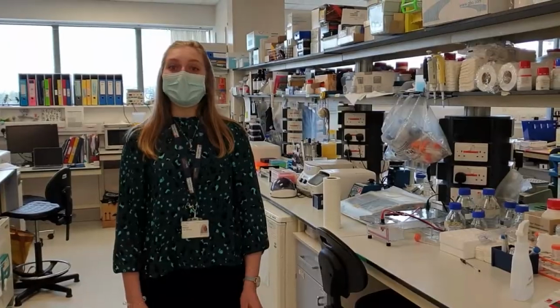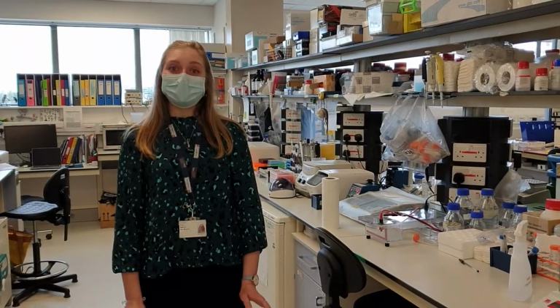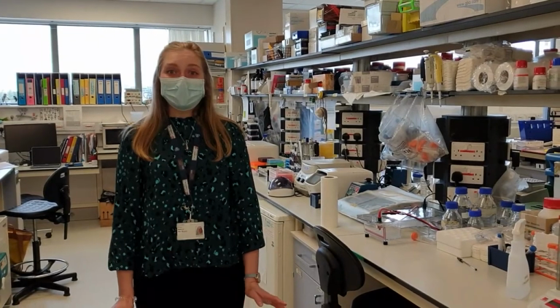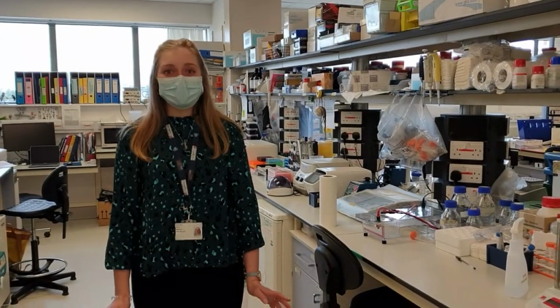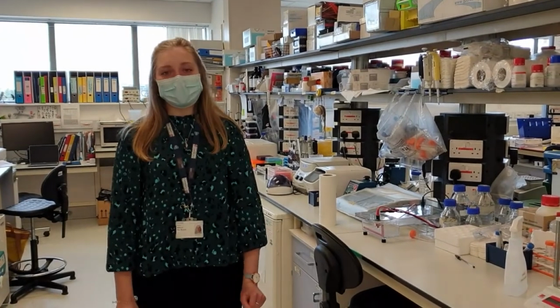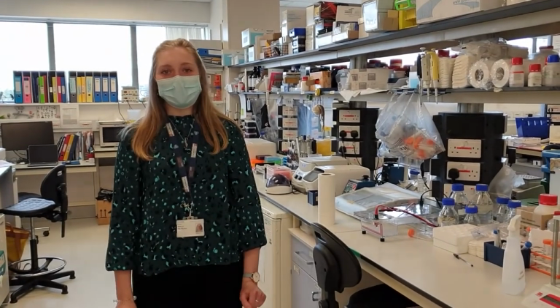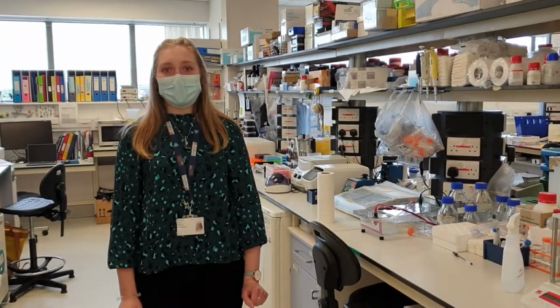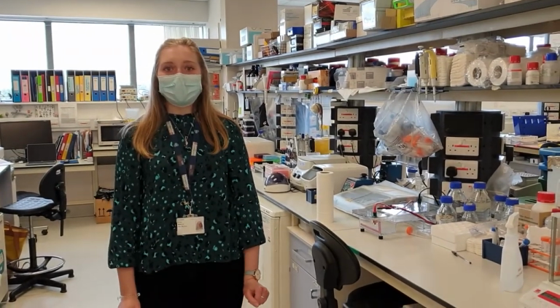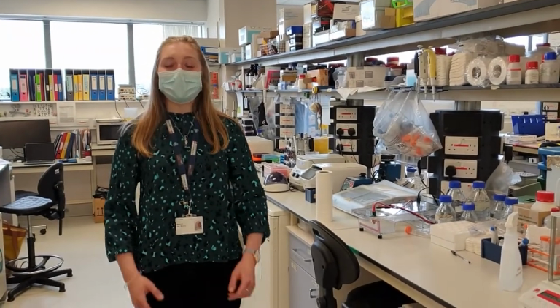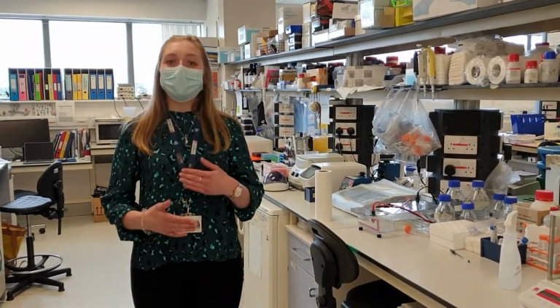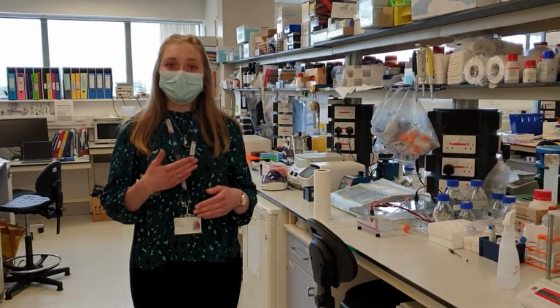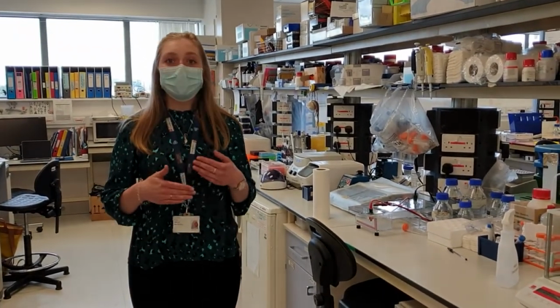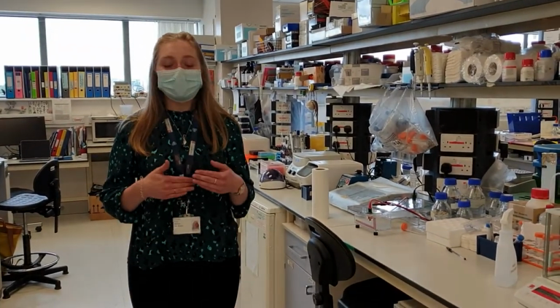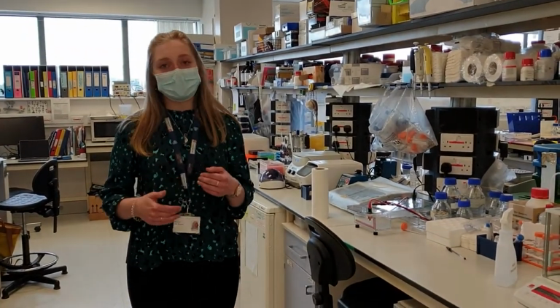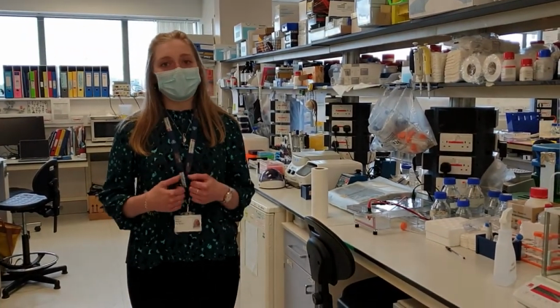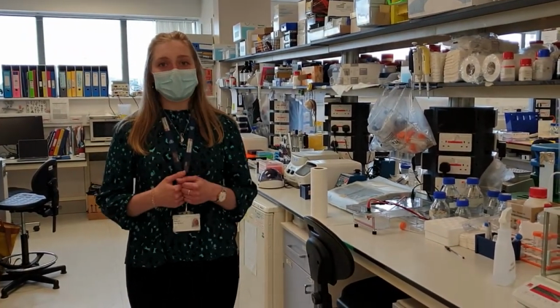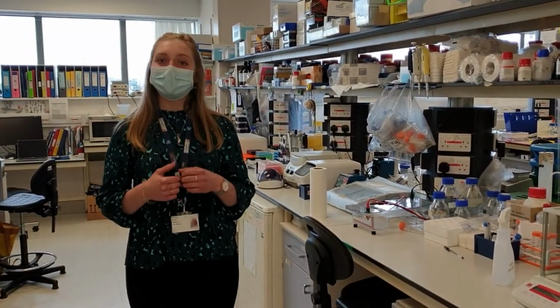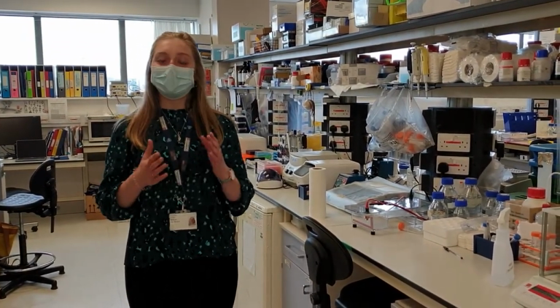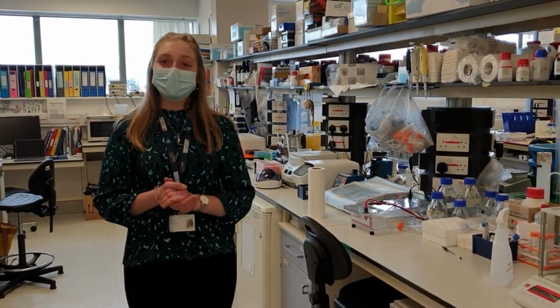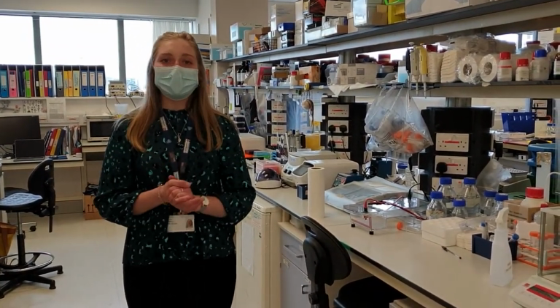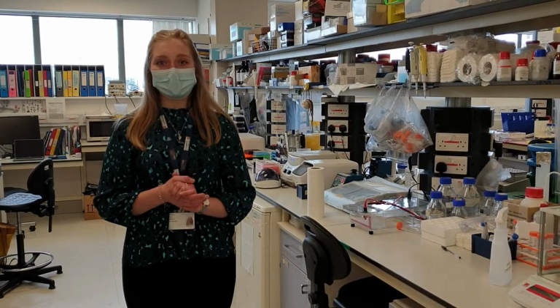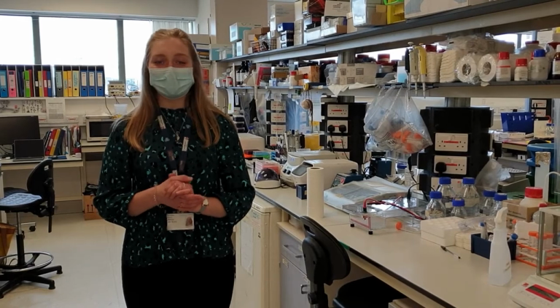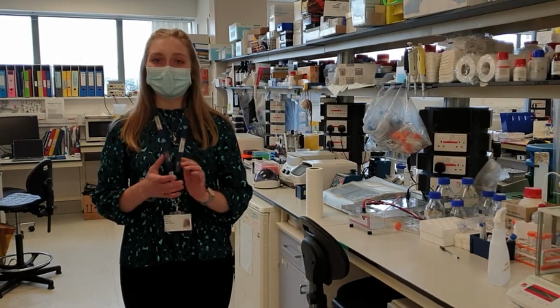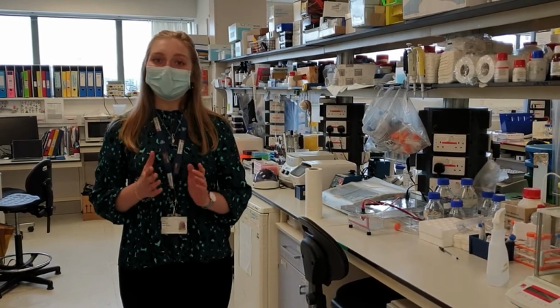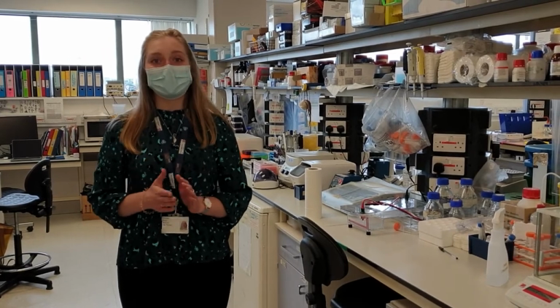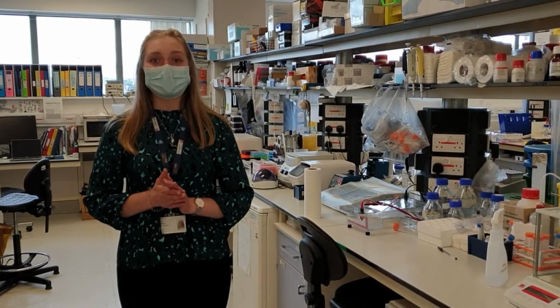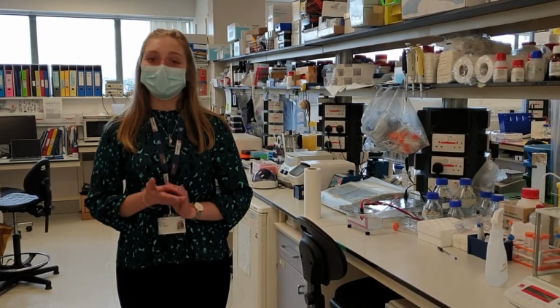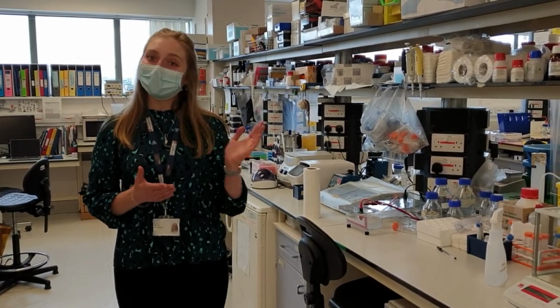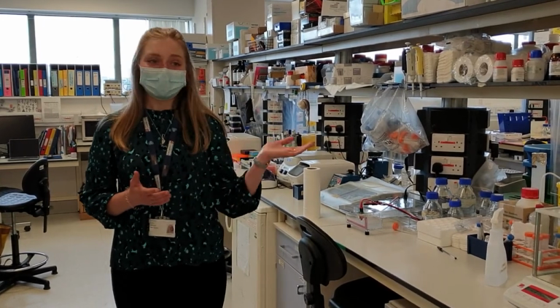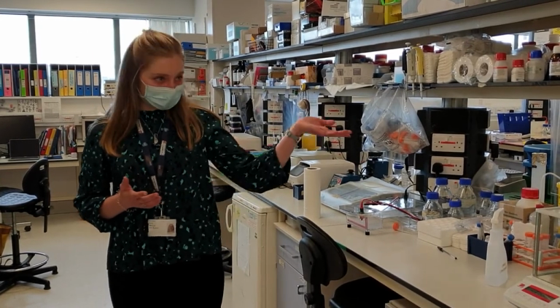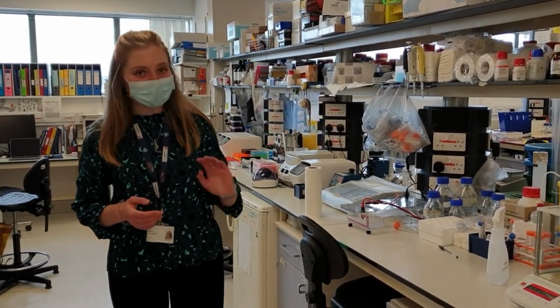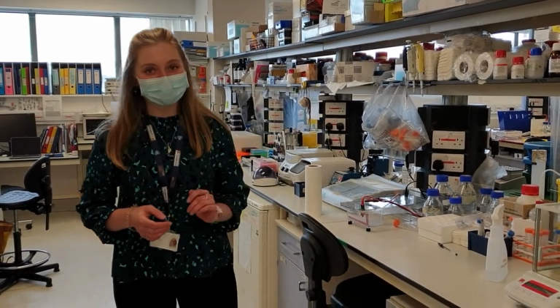Now we're going to find out more about how we make lots of copies of DNA in the lab. To do that, we're going to go and find another scientist called Milan.